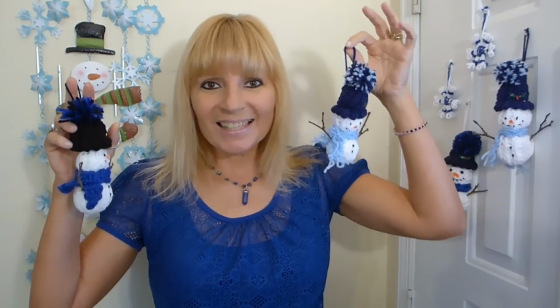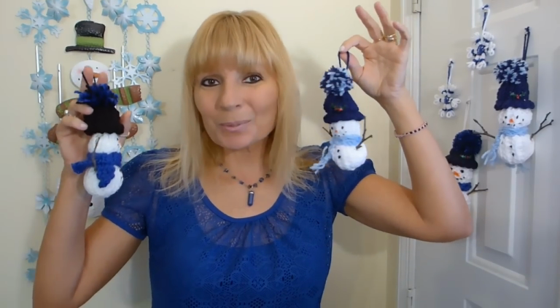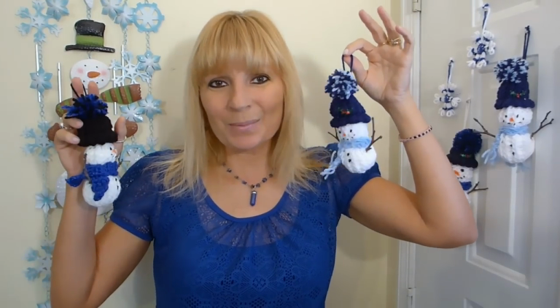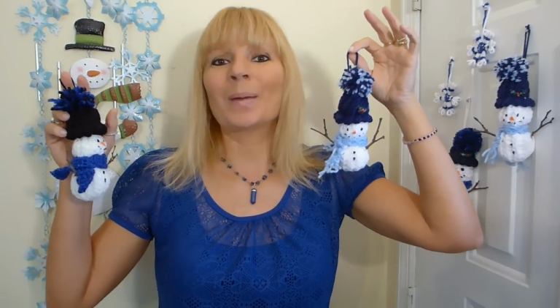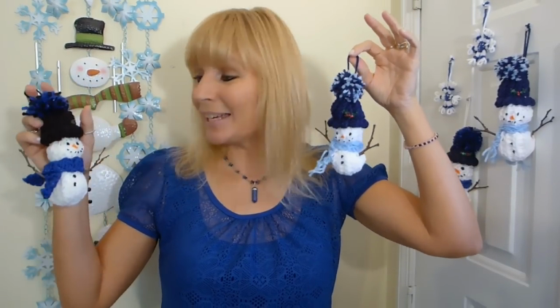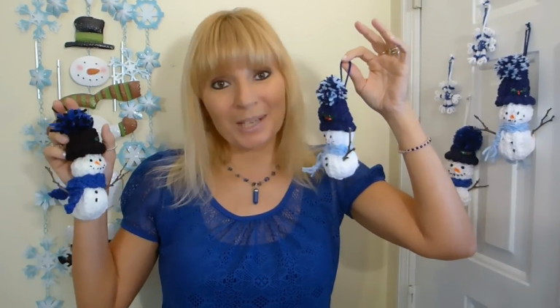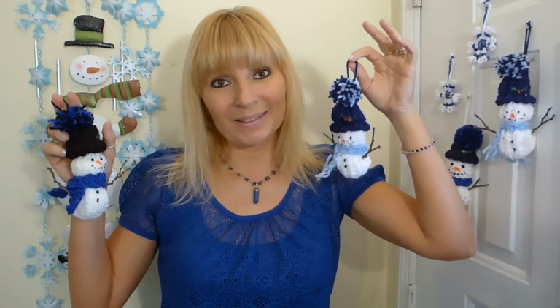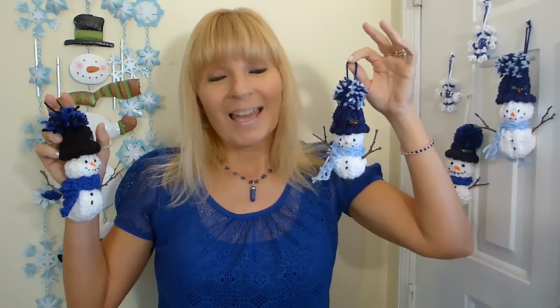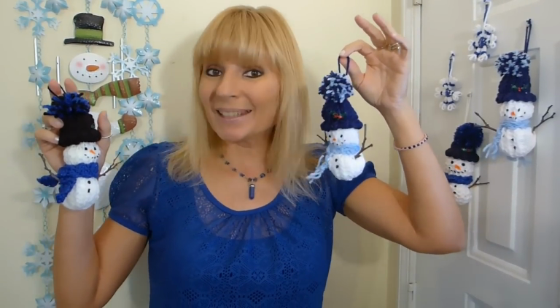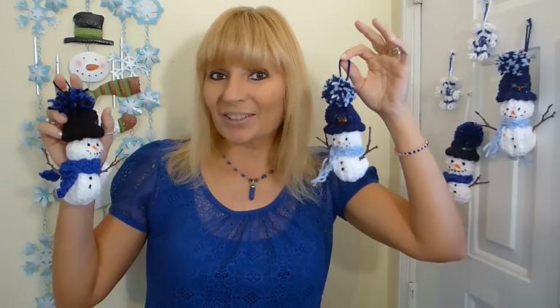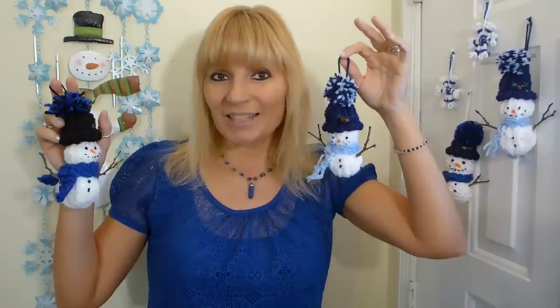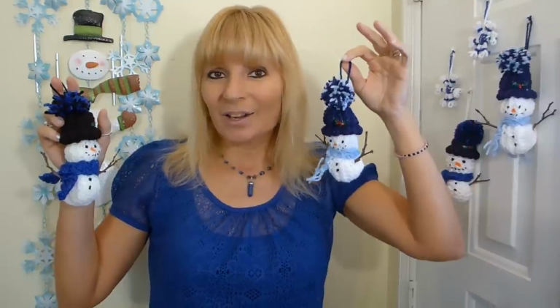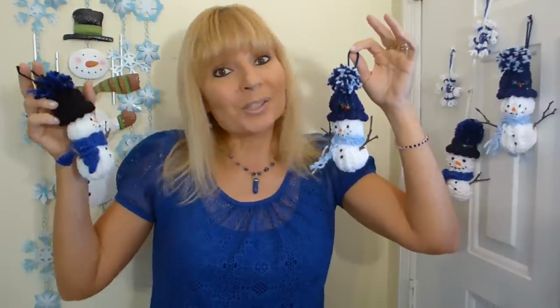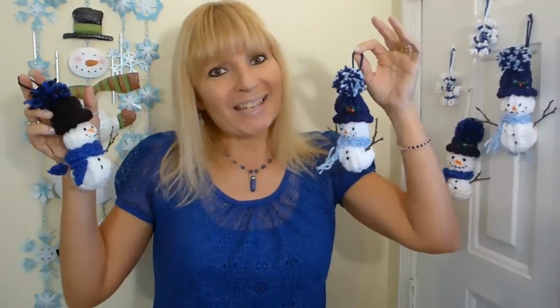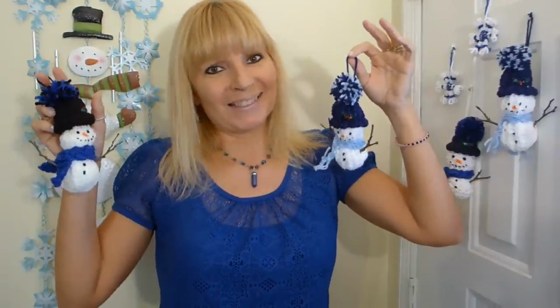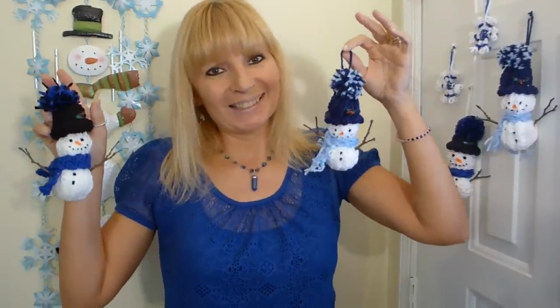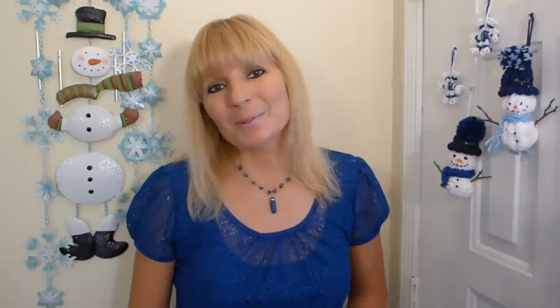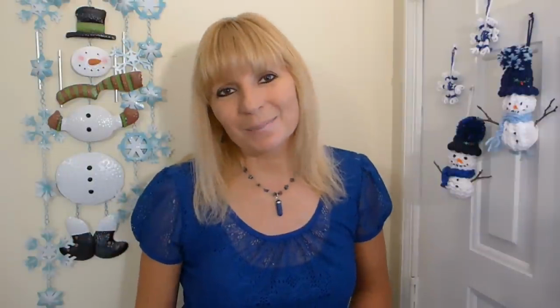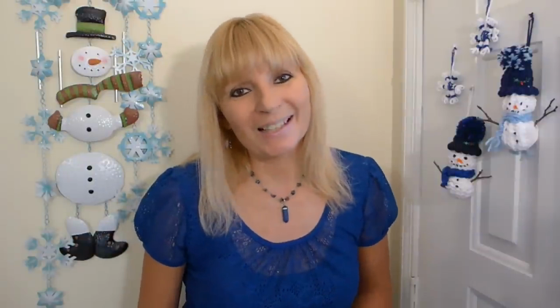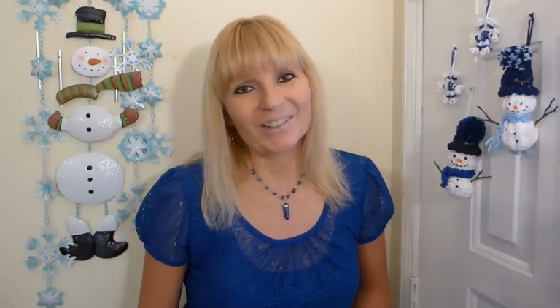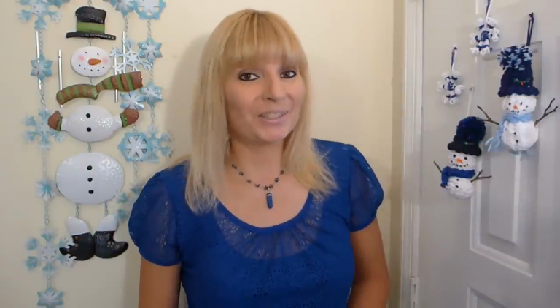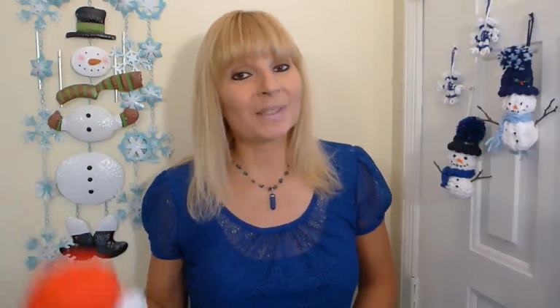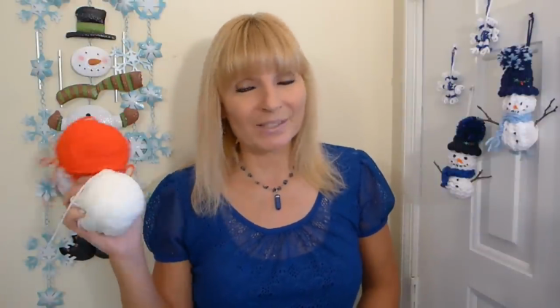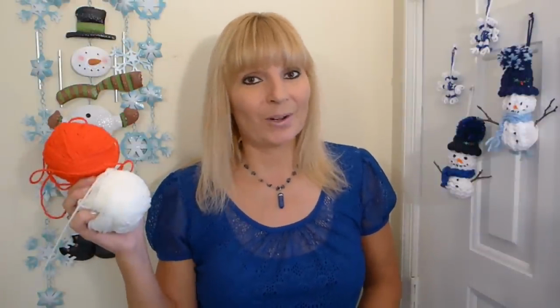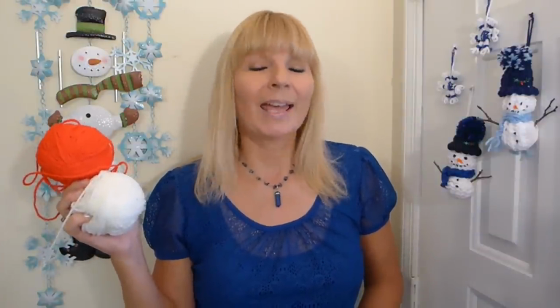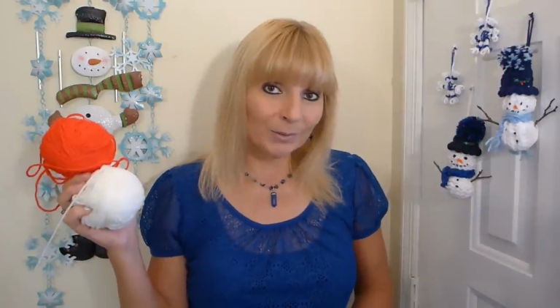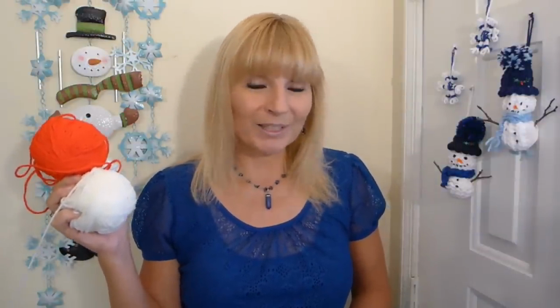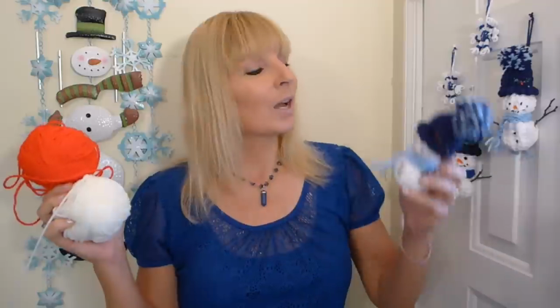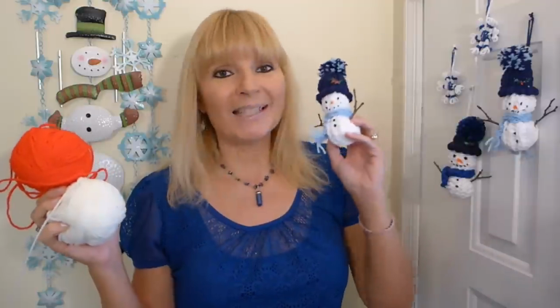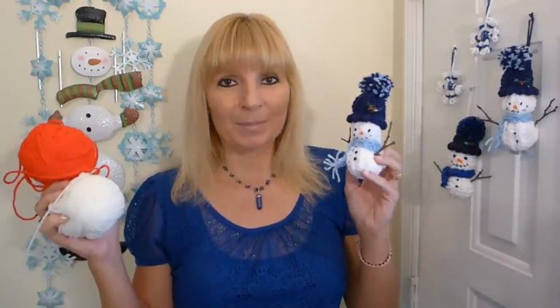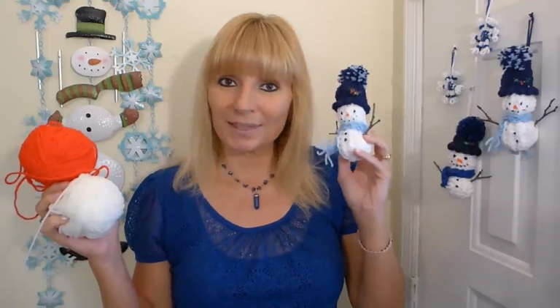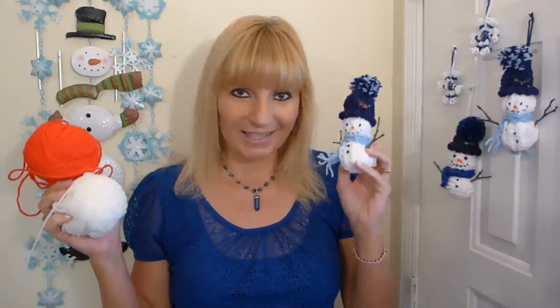These adorable snowmen will make great tree ornaments, package decorations, or great gifts. I wanted to come up with an idea that I could use up some of my scrap yarn, and that is one of the reasons why I came up with this project.